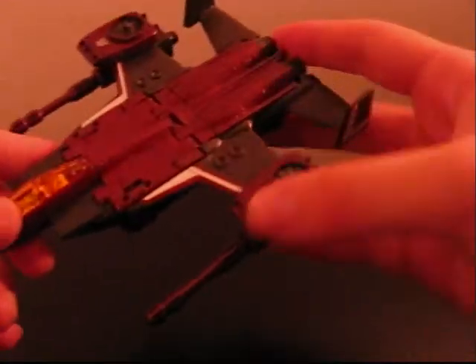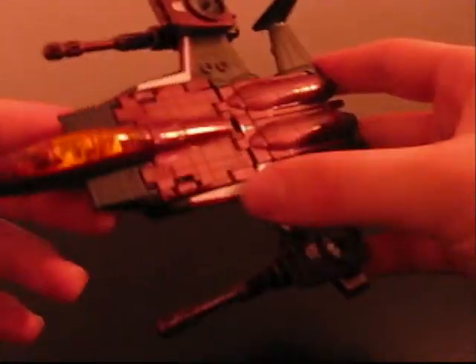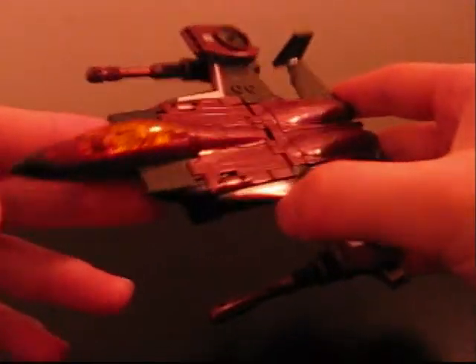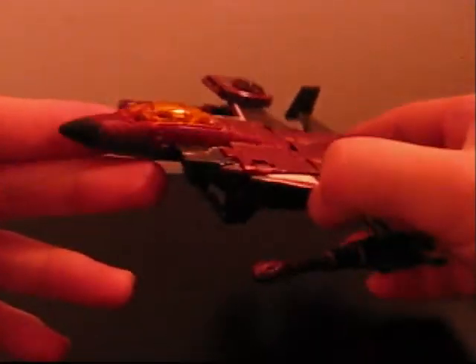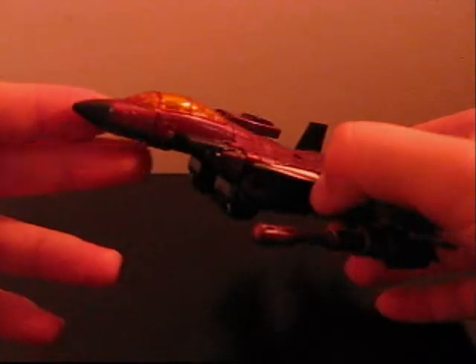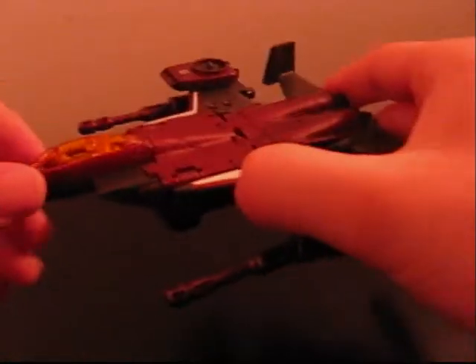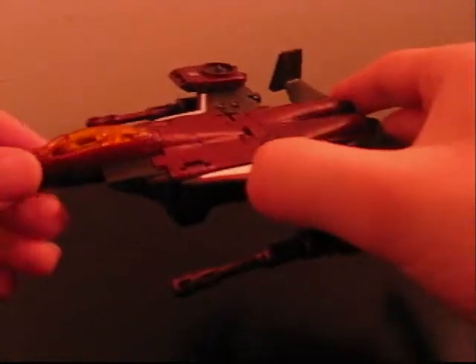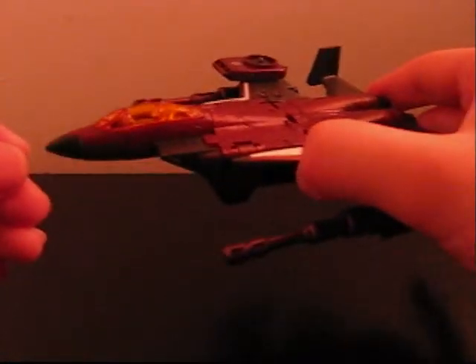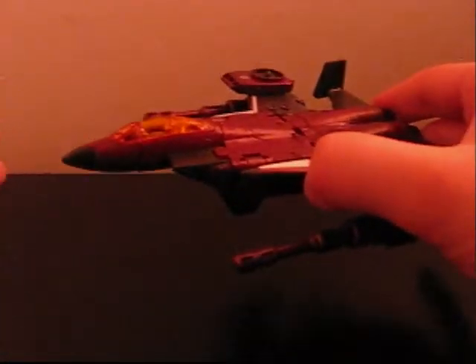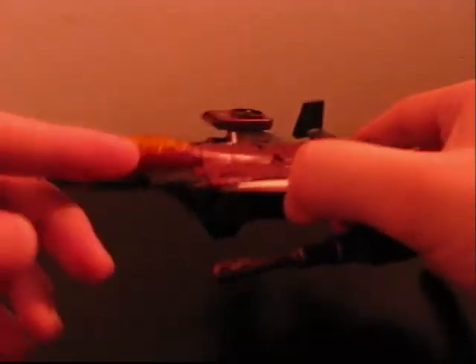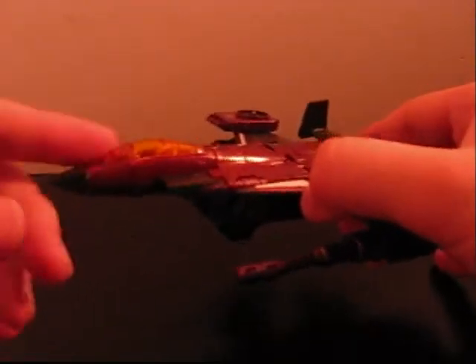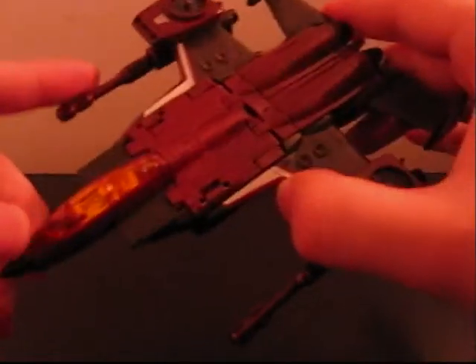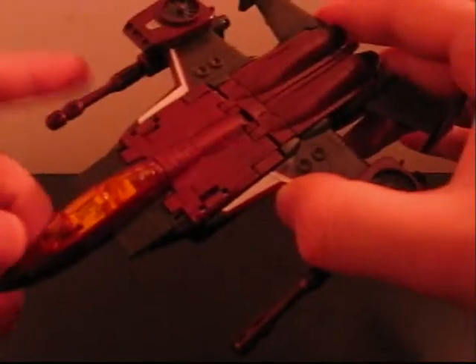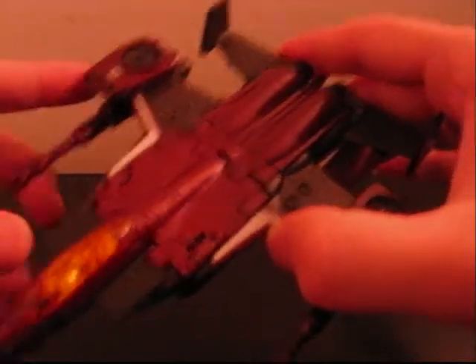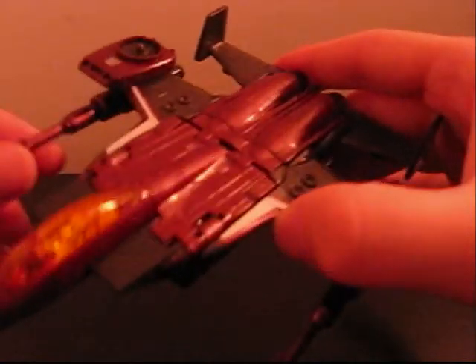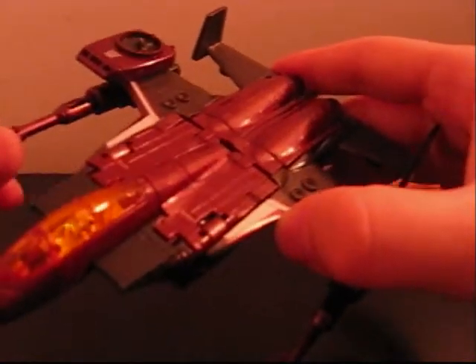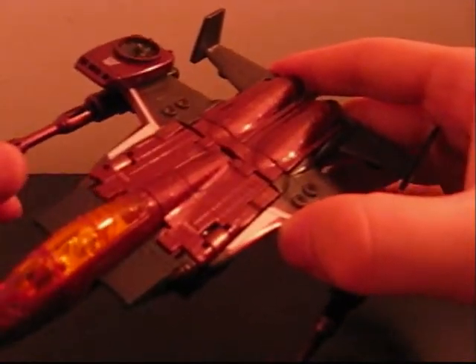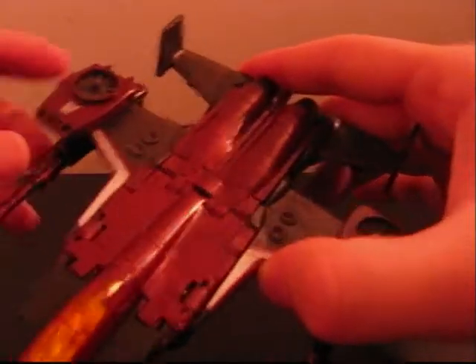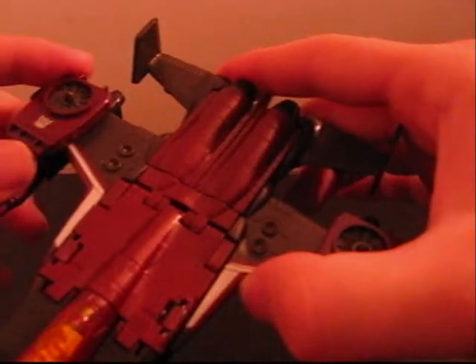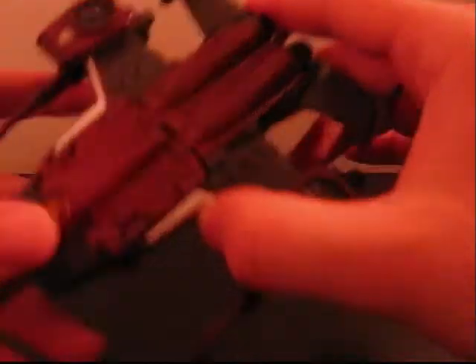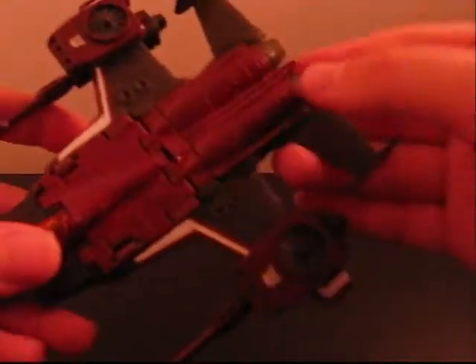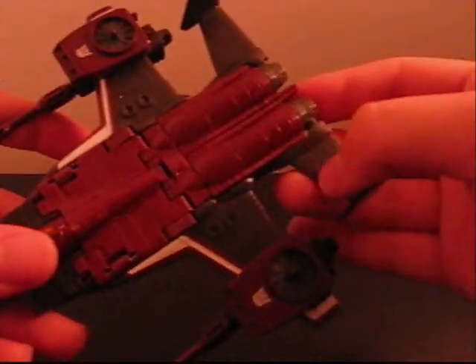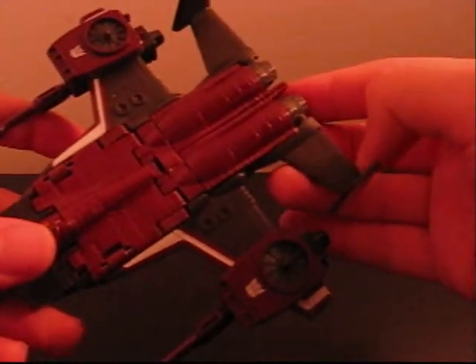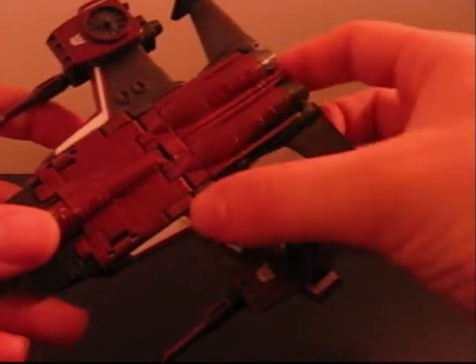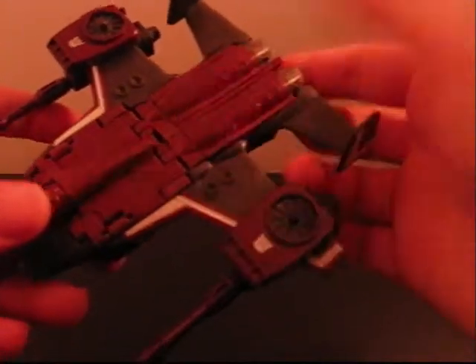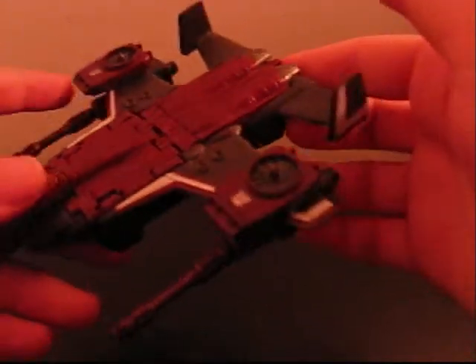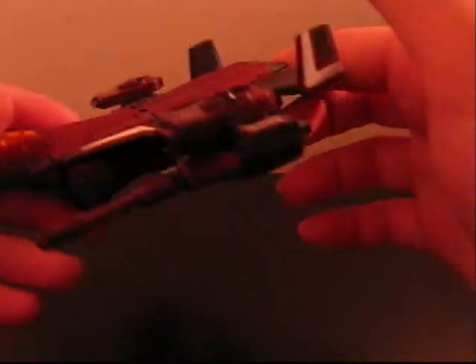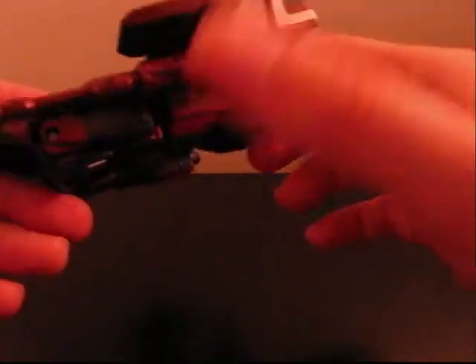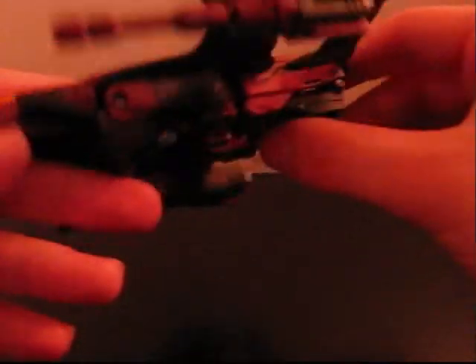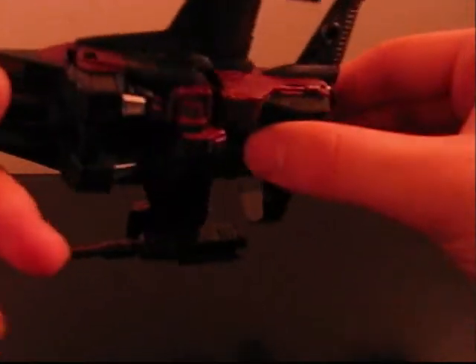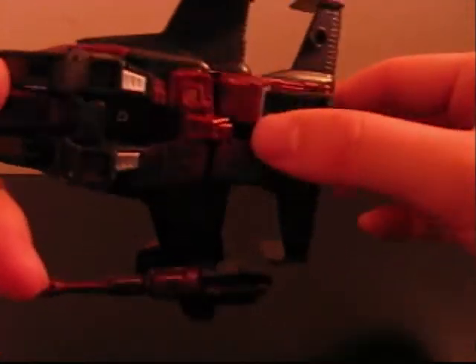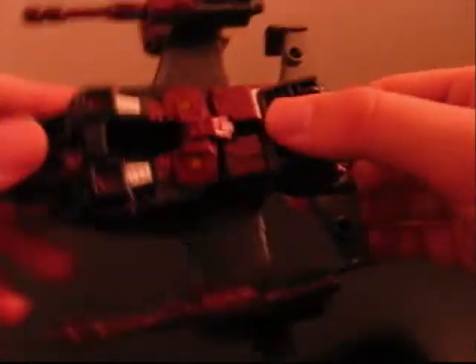The good thing about this one is he's got a new mold — he's got a new head. Weapons are the same as Starscream, but he has these different fins on the back, different wings, you know. That's pretty sweet.